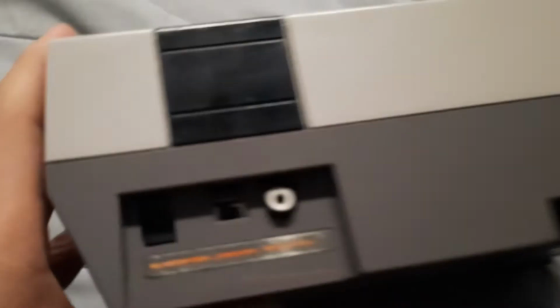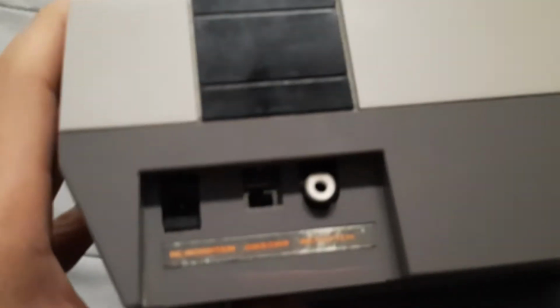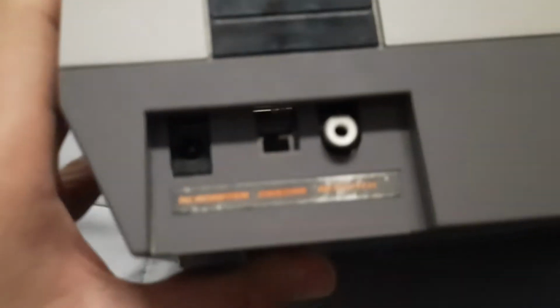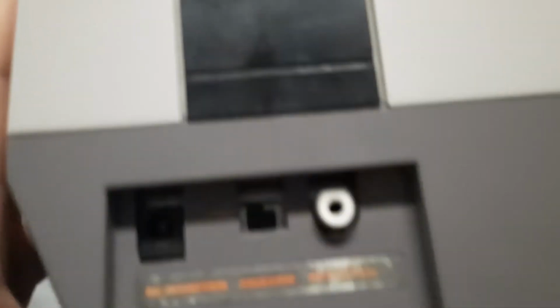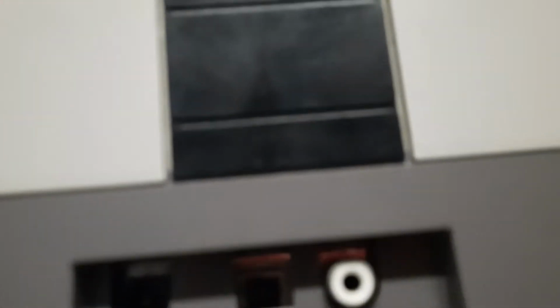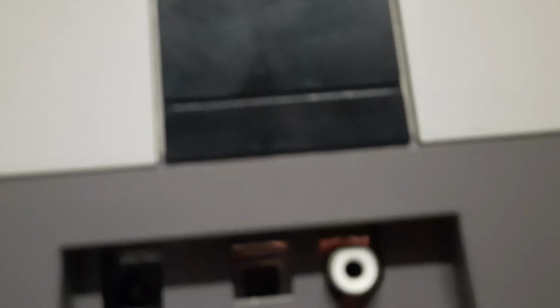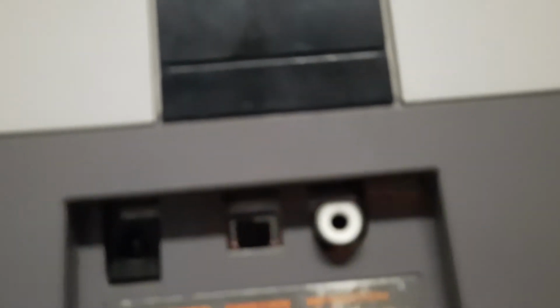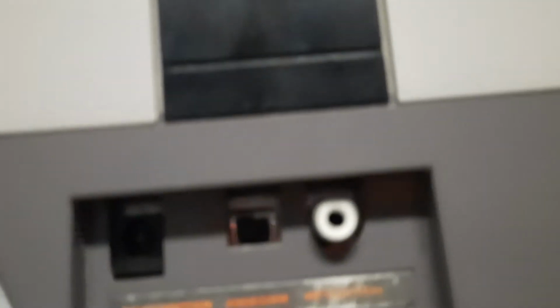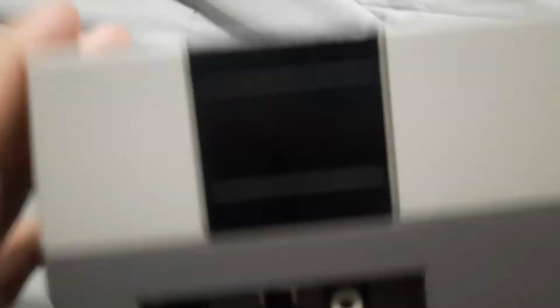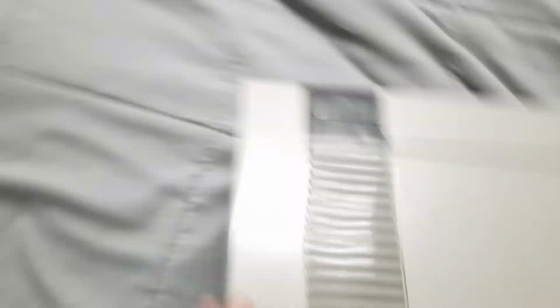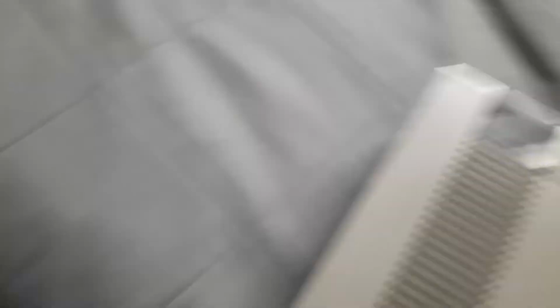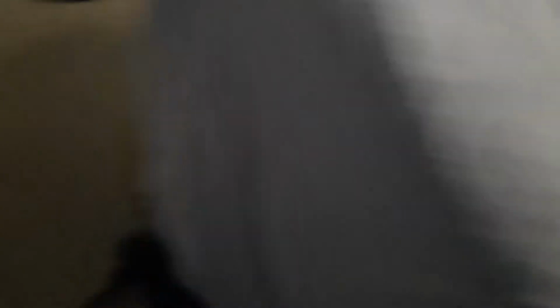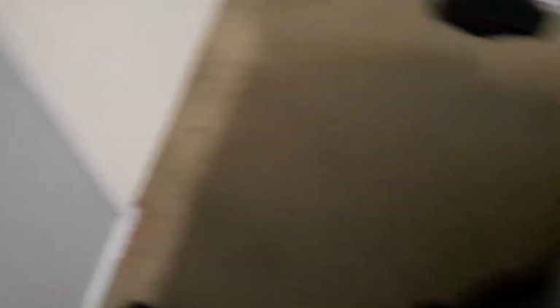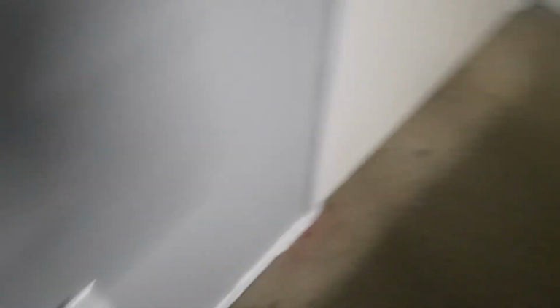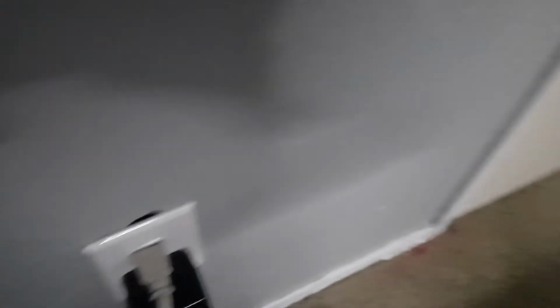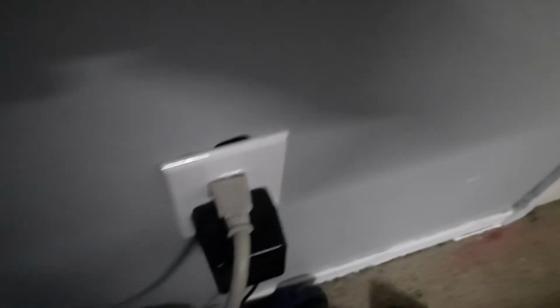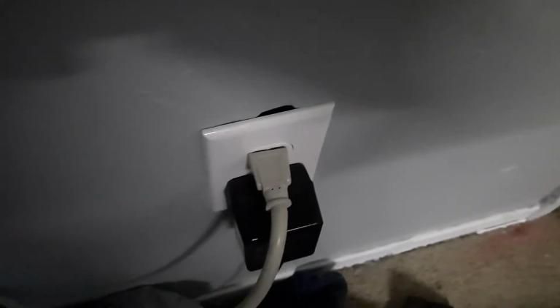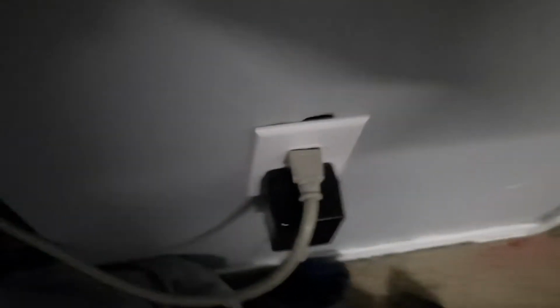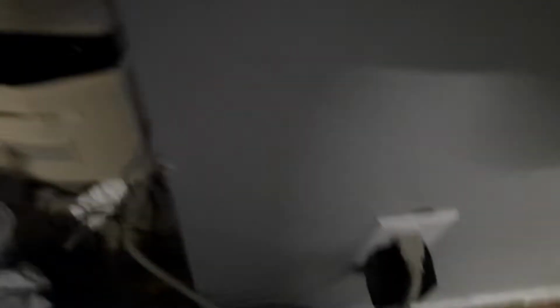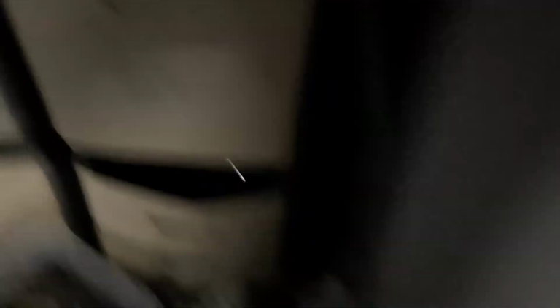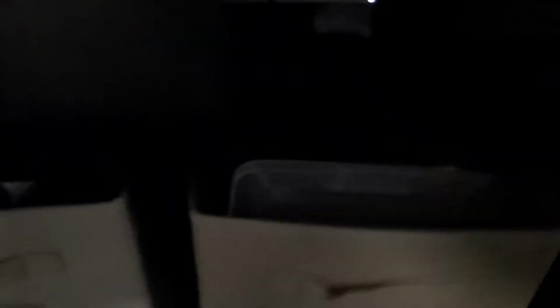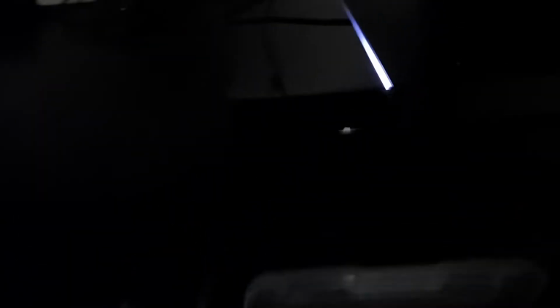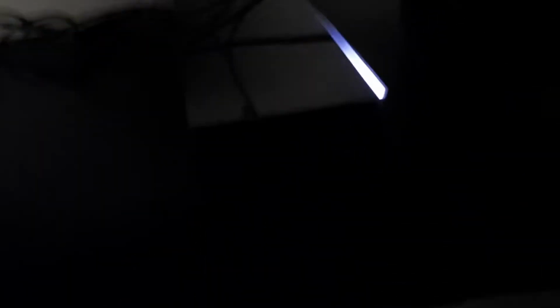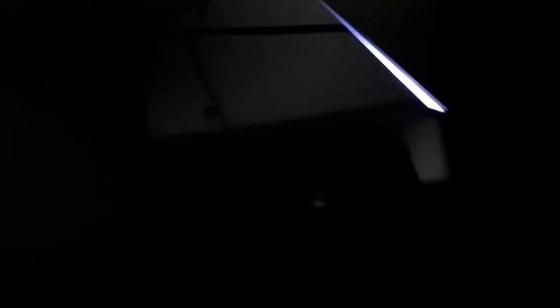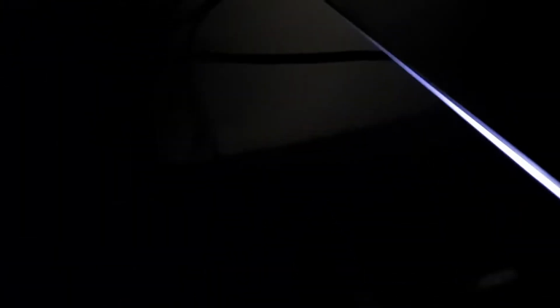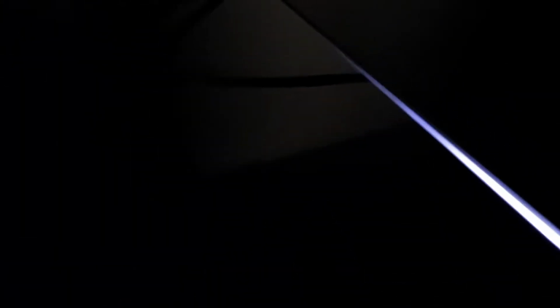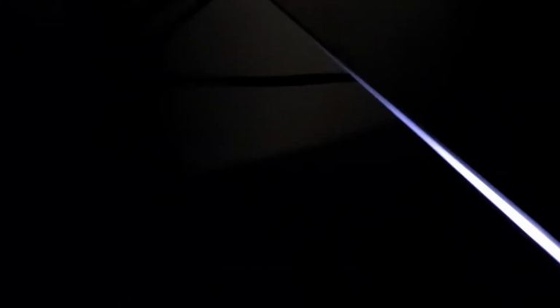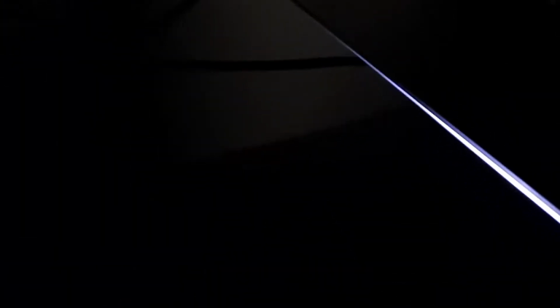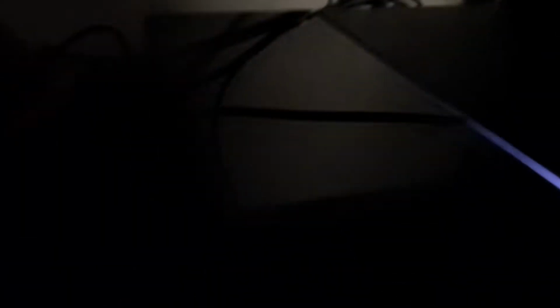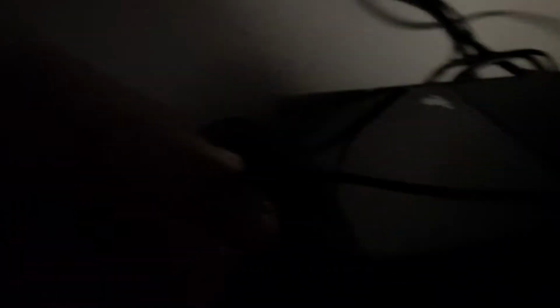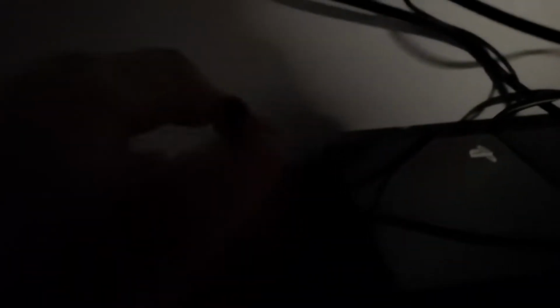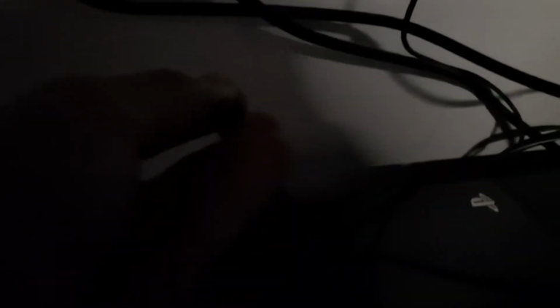Here's the back — there's where you would plug it in, which I can show you the power supply. It's right down there. Here's the plug.